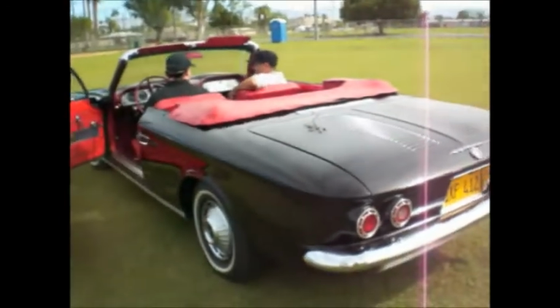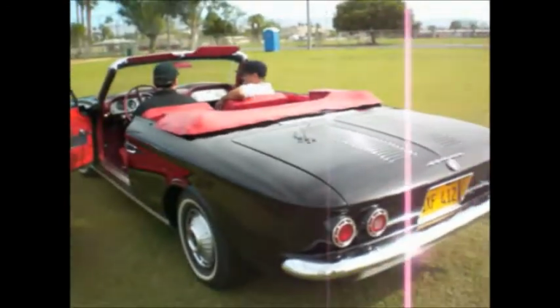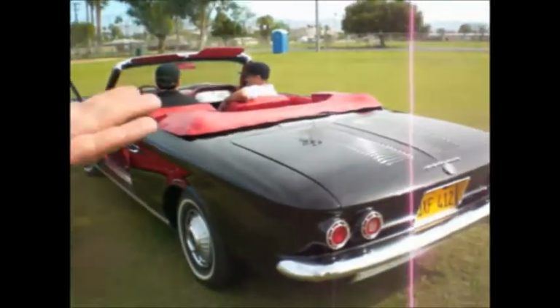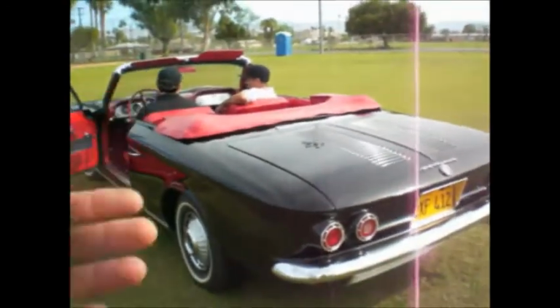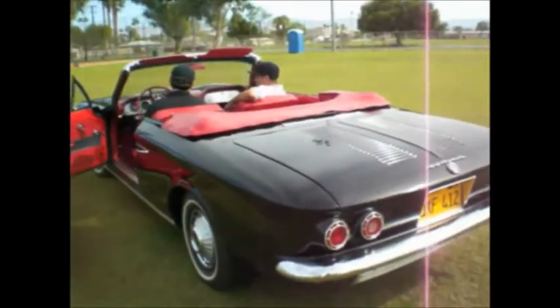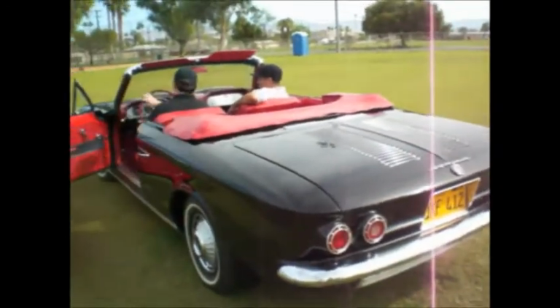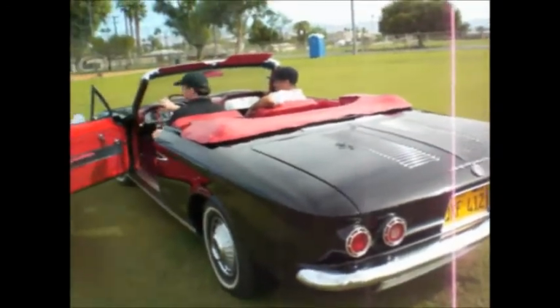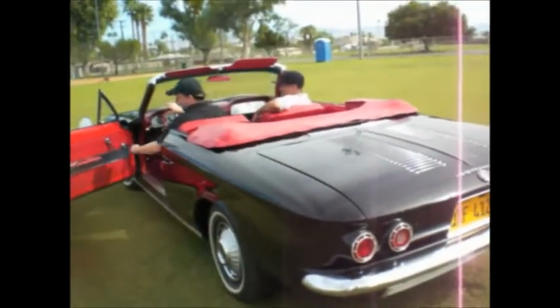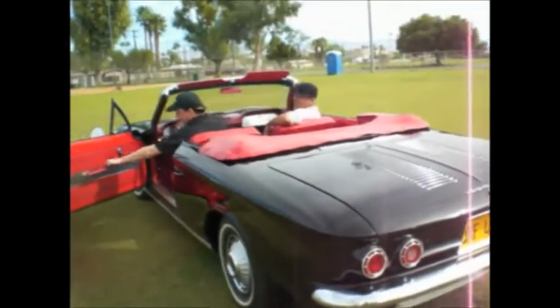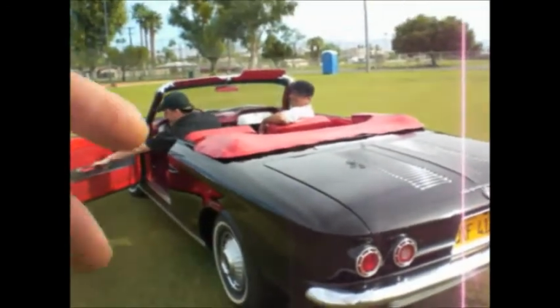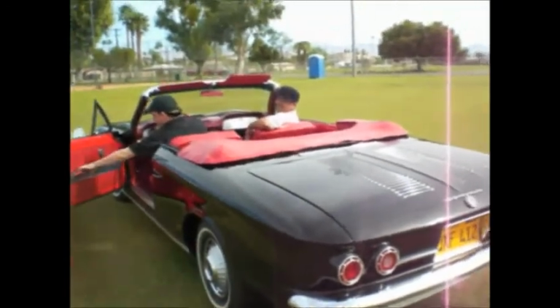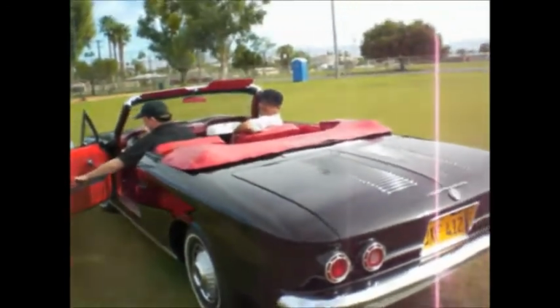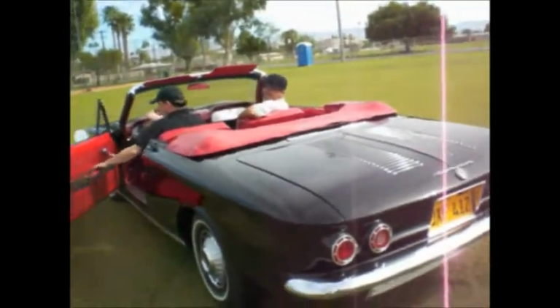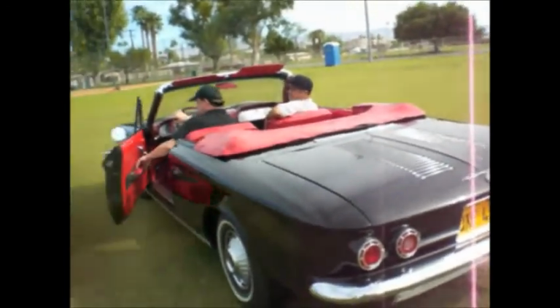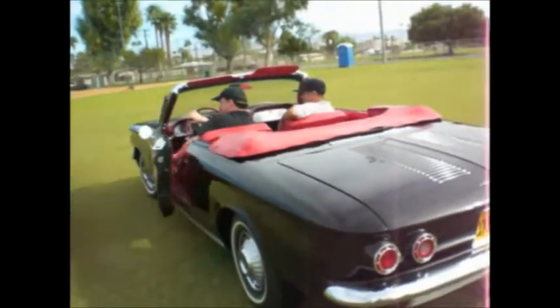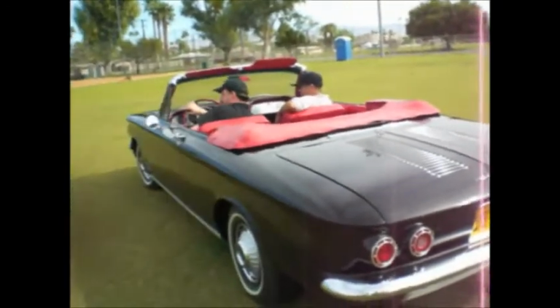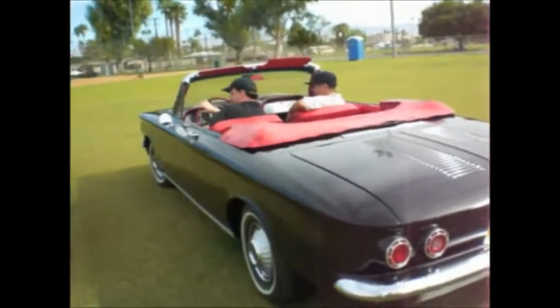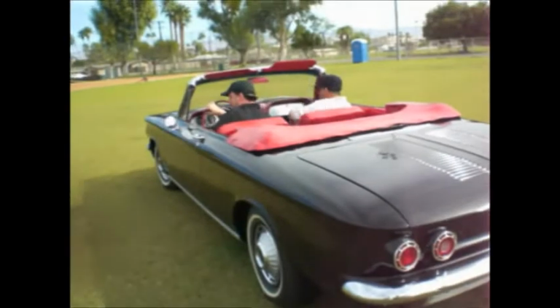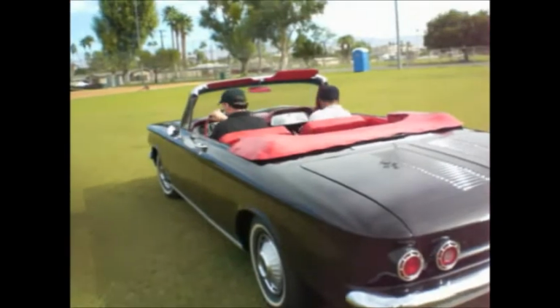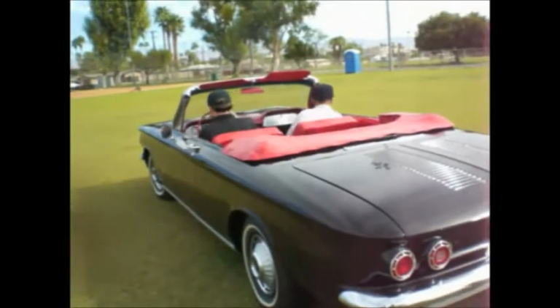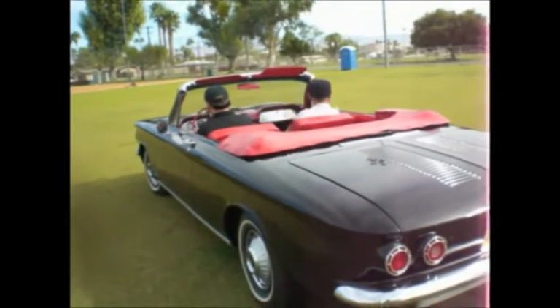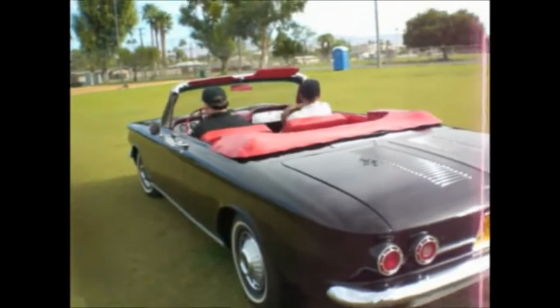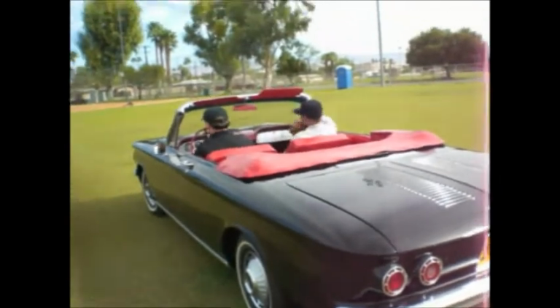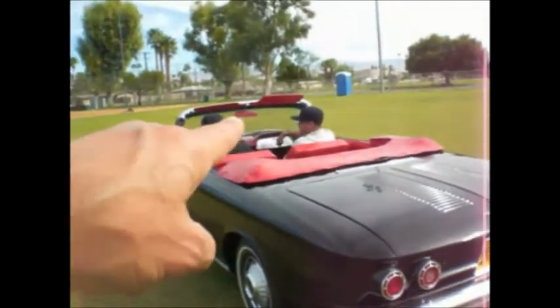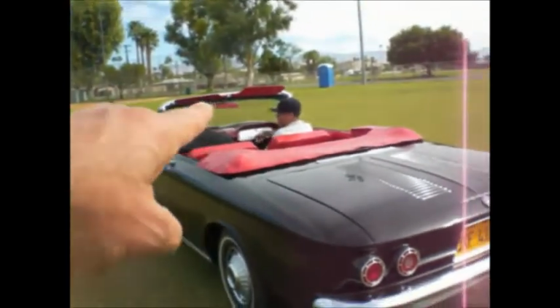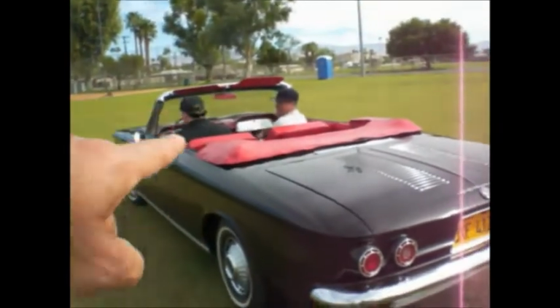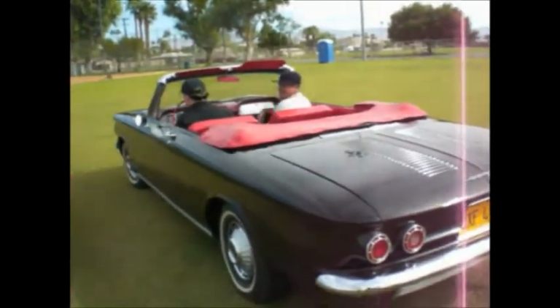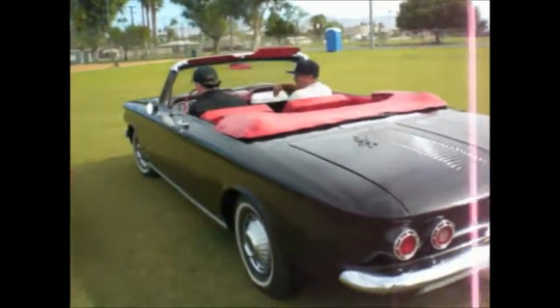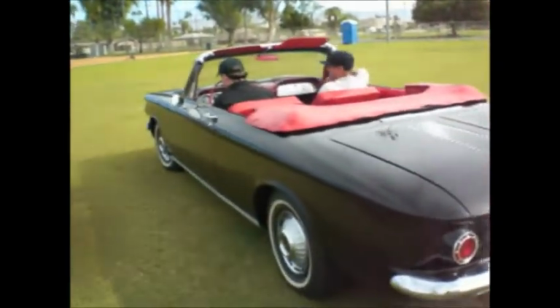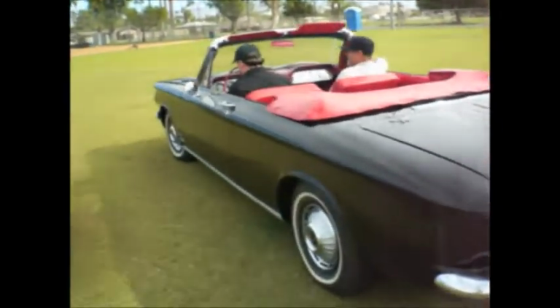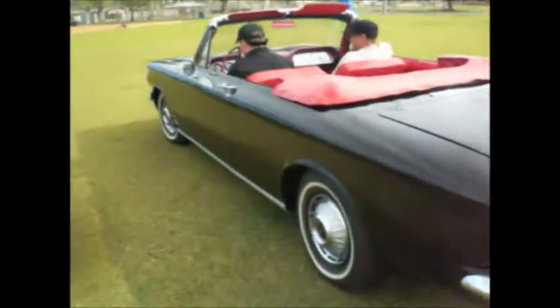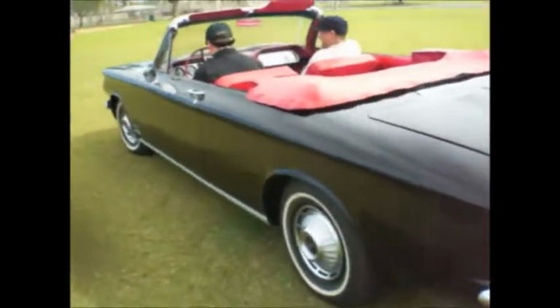His dad bought it brand new and it sat in the garage. One day, son, this will be yours — and he did good.